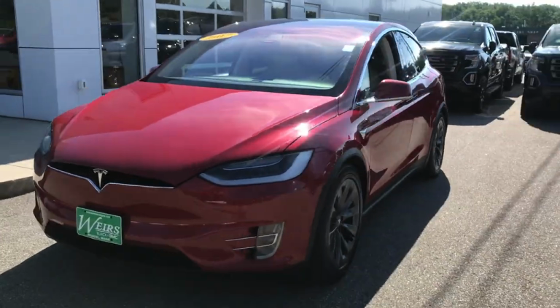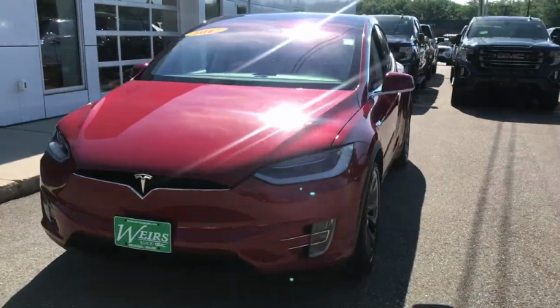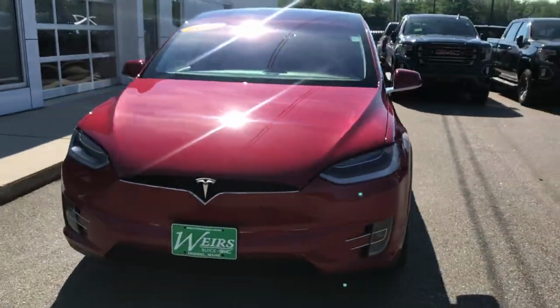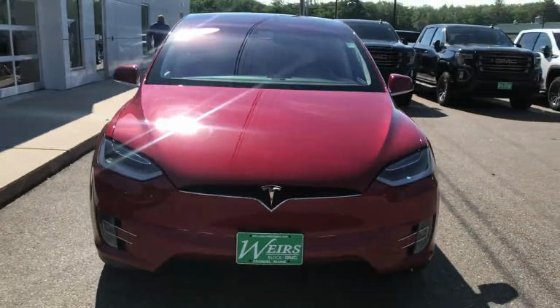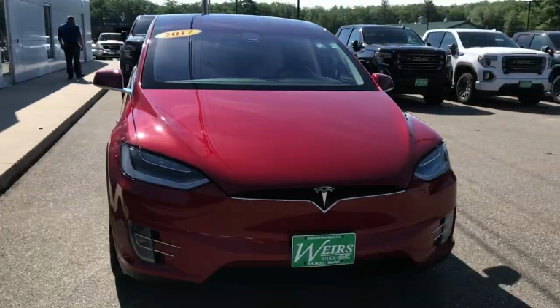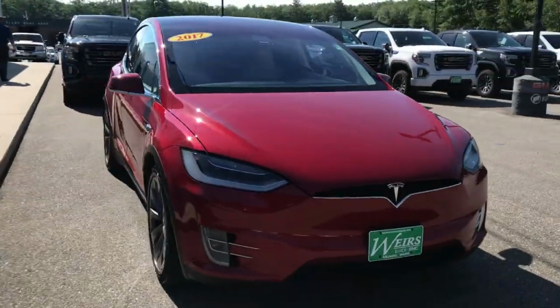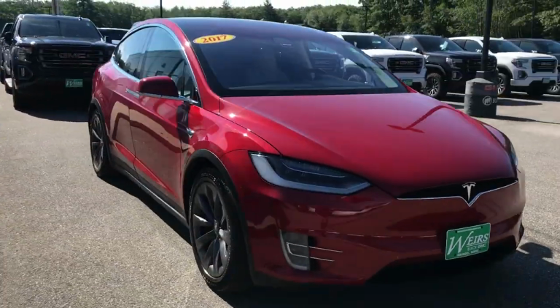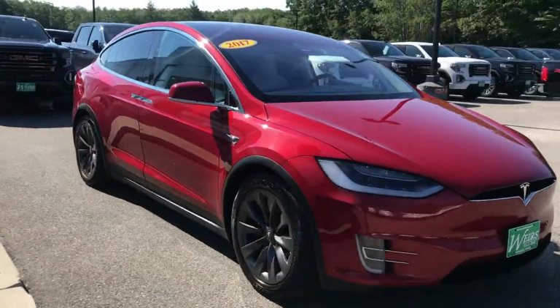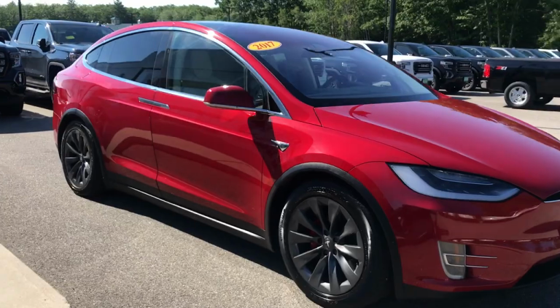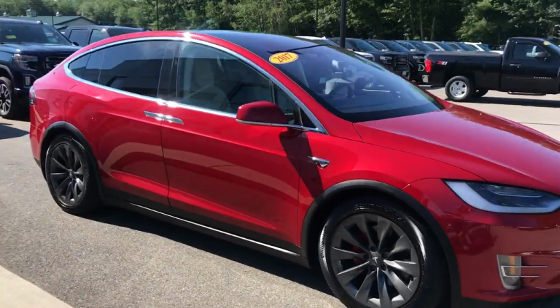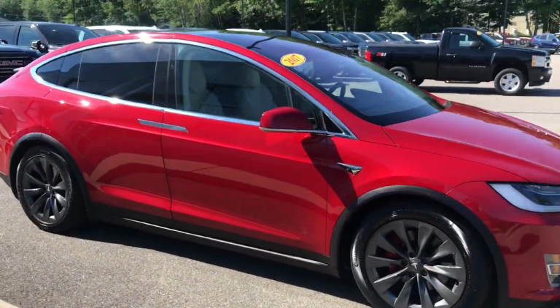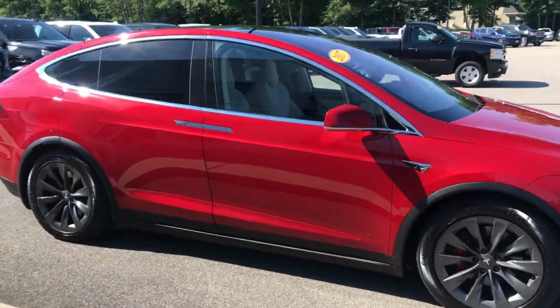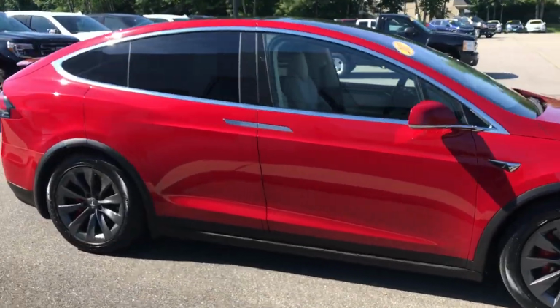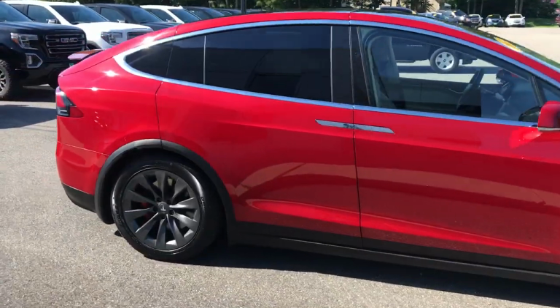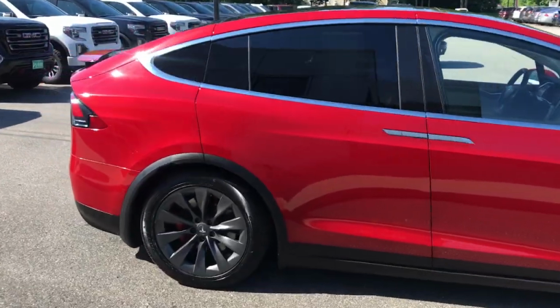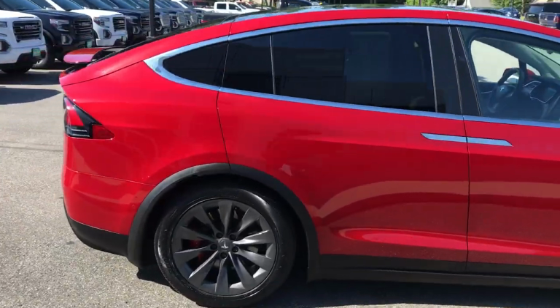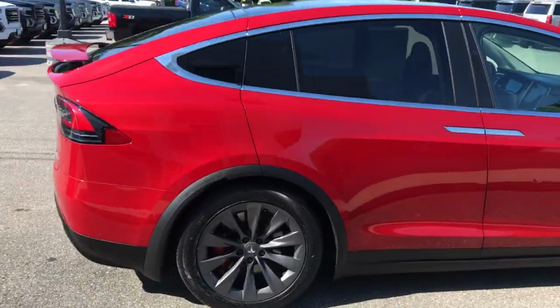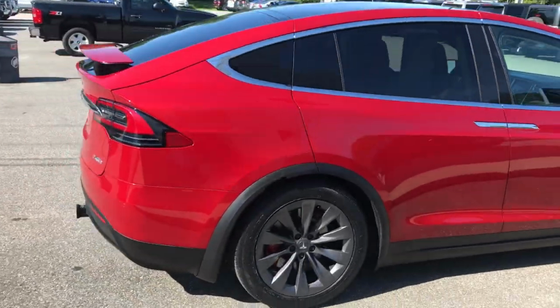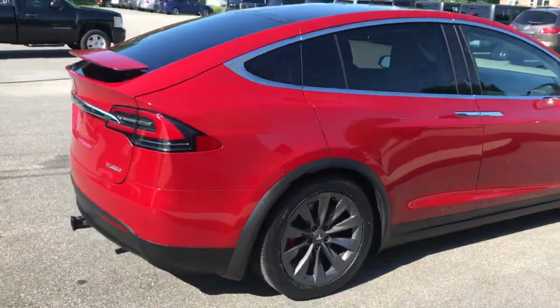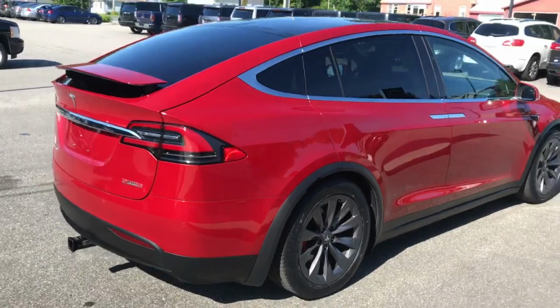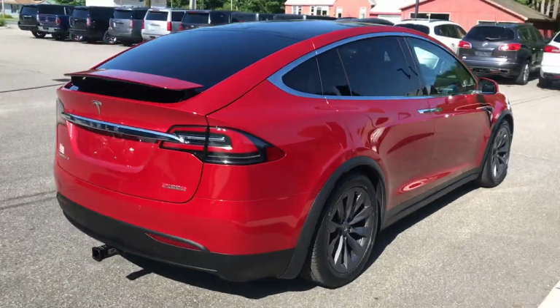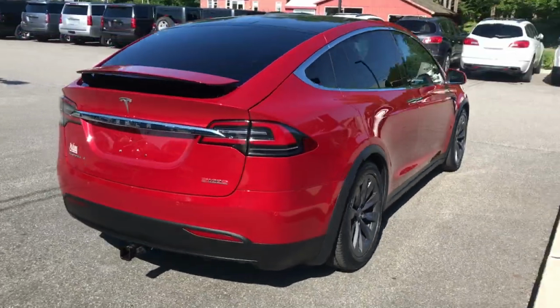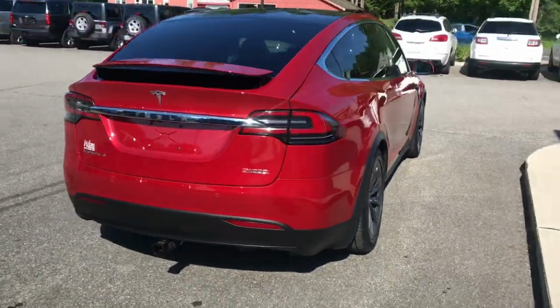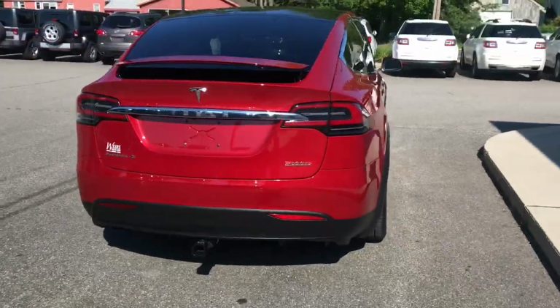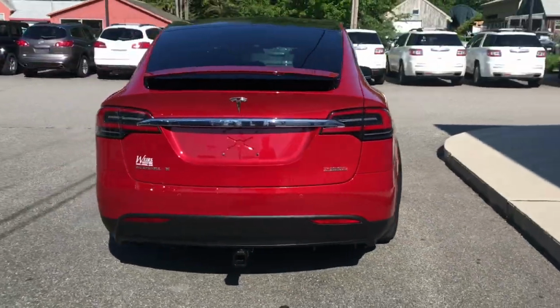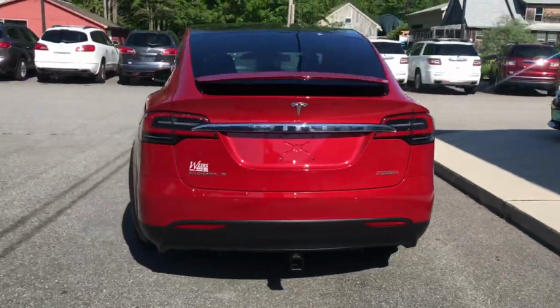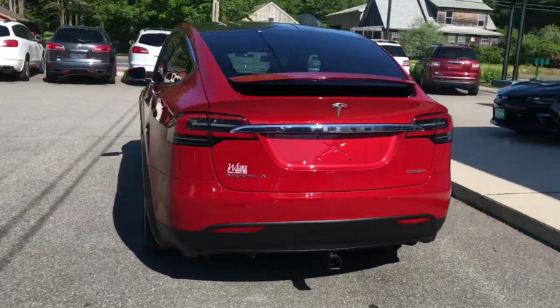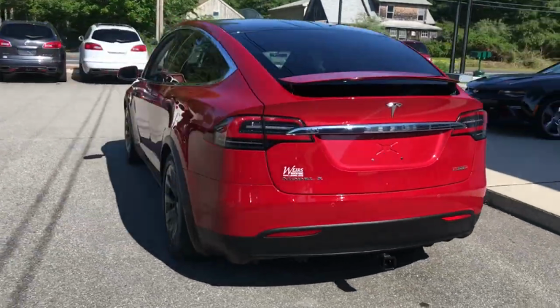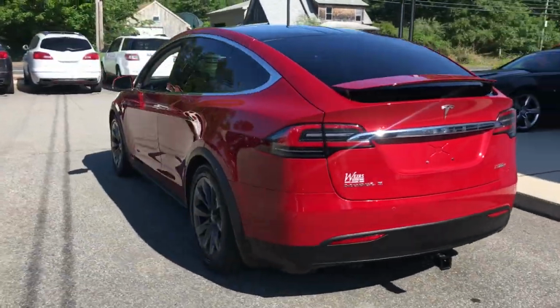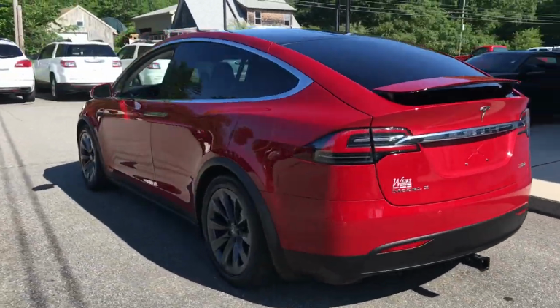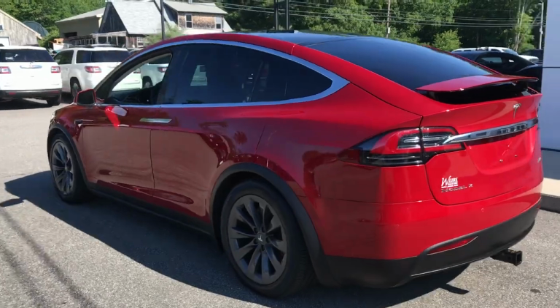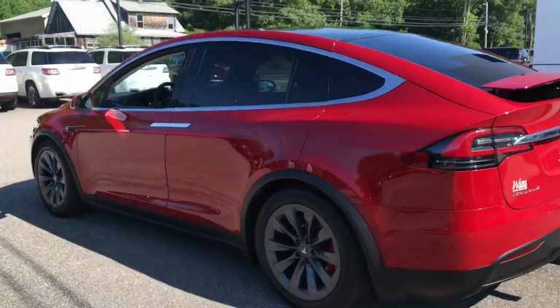Good morning over here at Weir's Buick GMC Group 1 in Arundel, Maine. I just wanted to do a quick walk around video of this 2017 Tesla Model X P100D that we have on the lot. This was a recent trade. It's in very good shape. It's got a little over 28,000 miles on it.